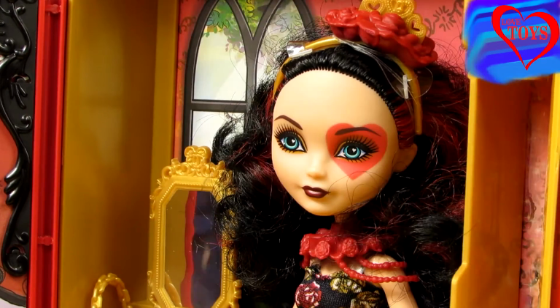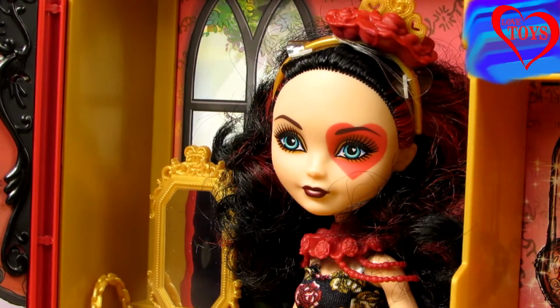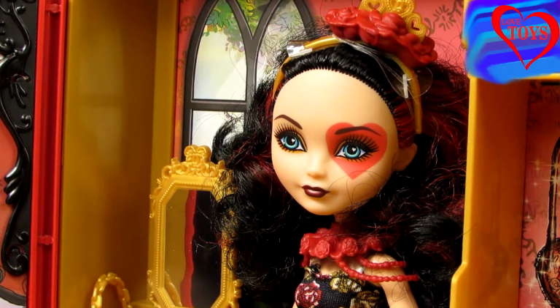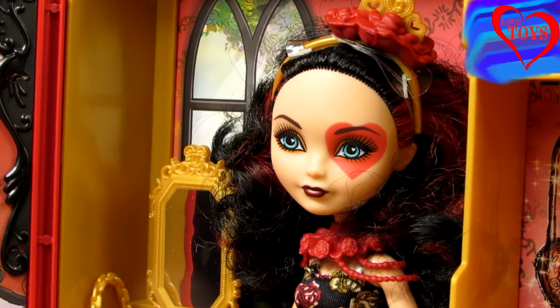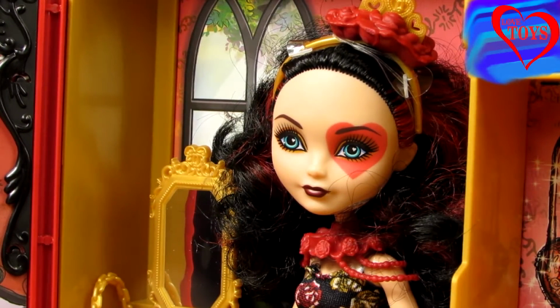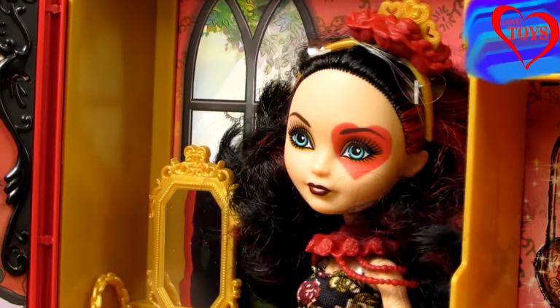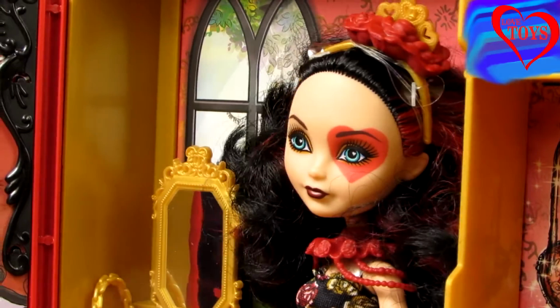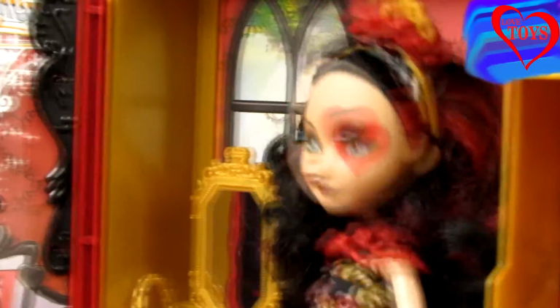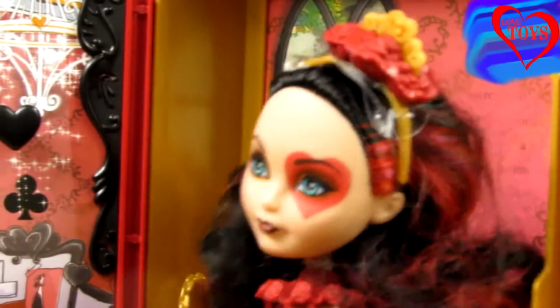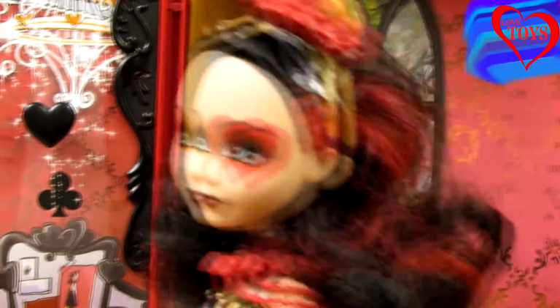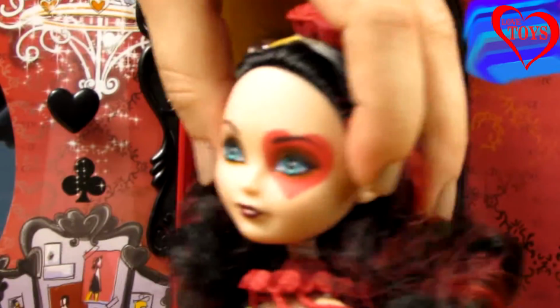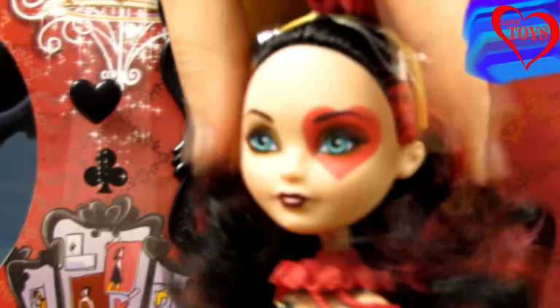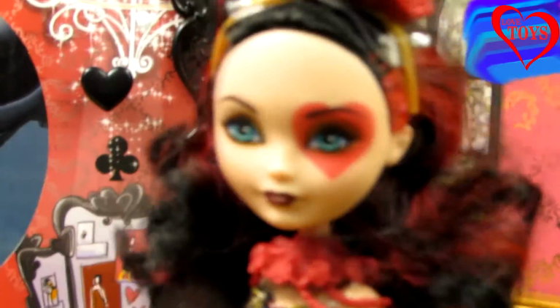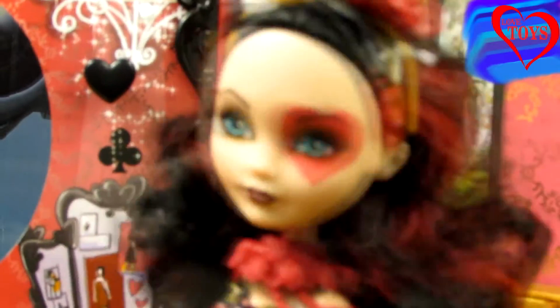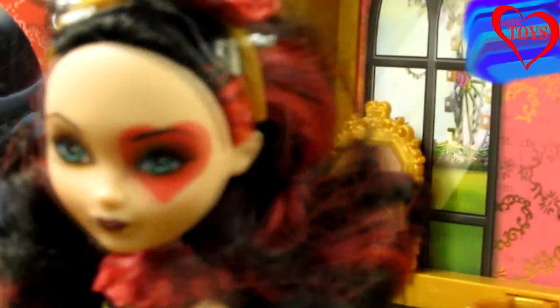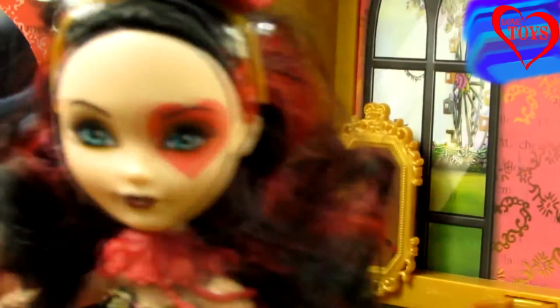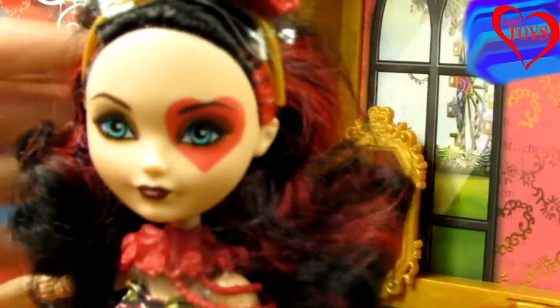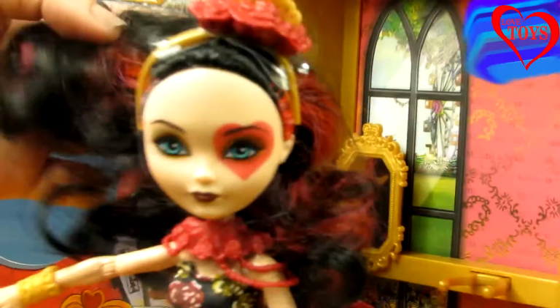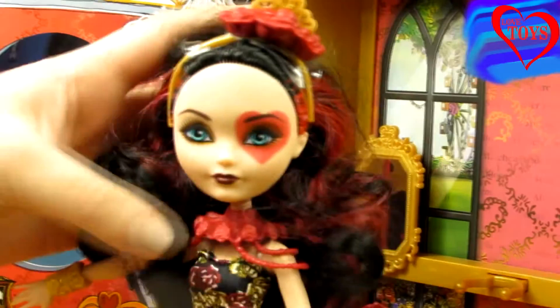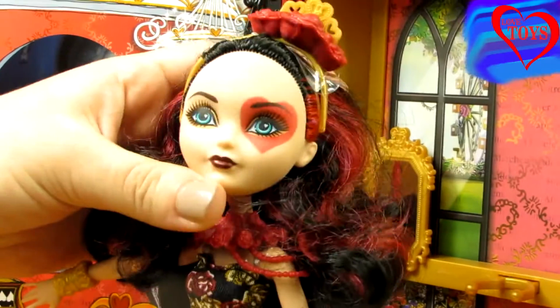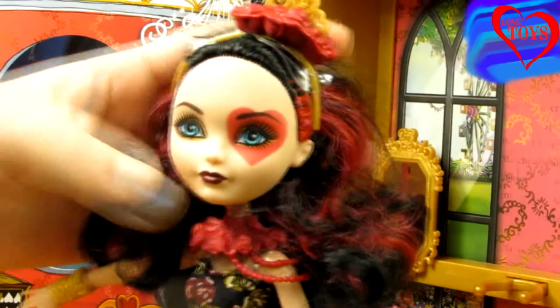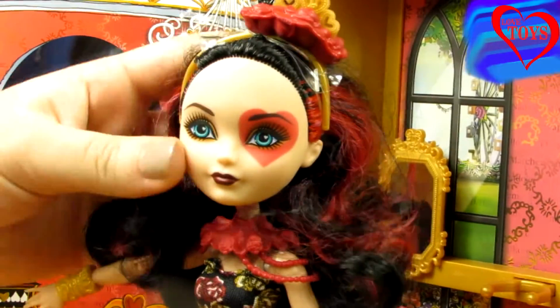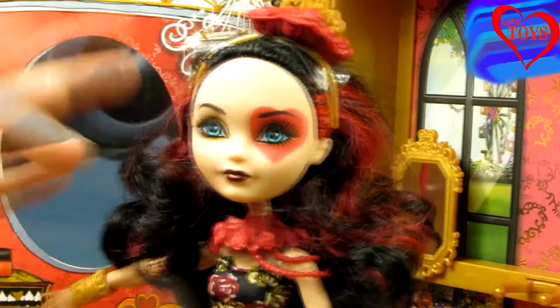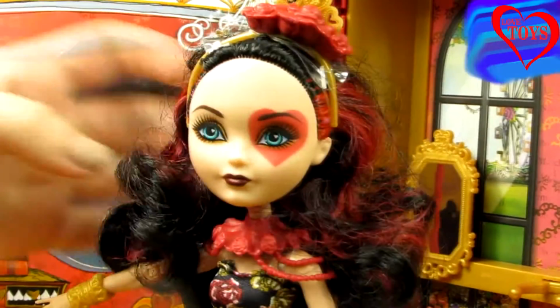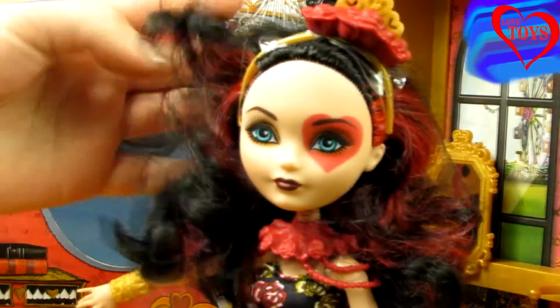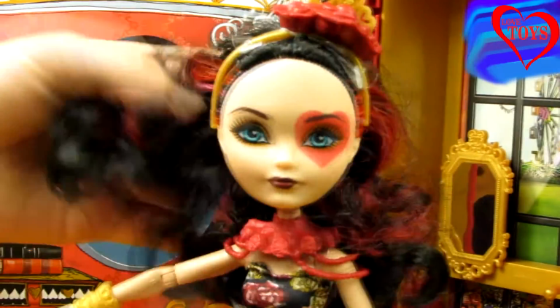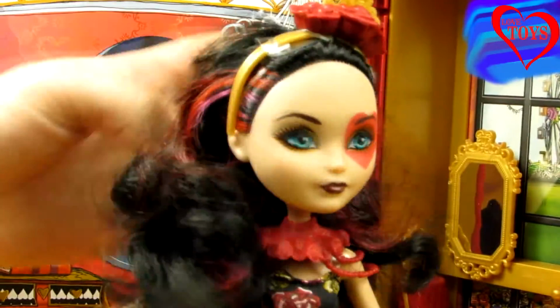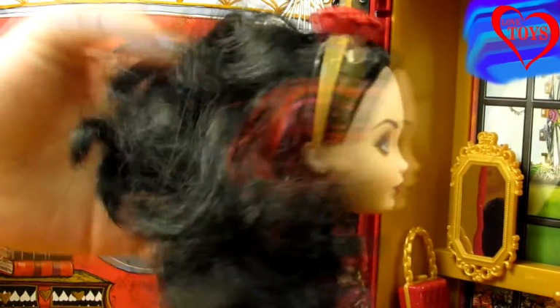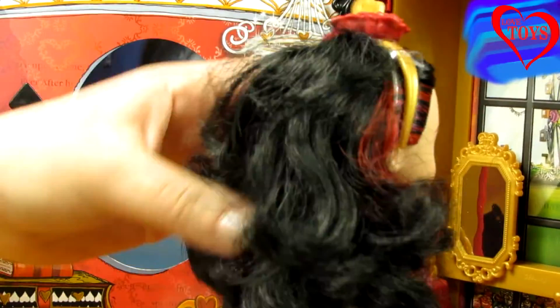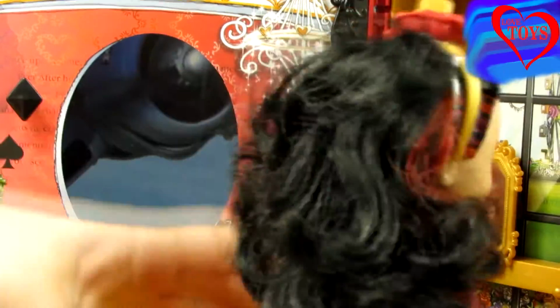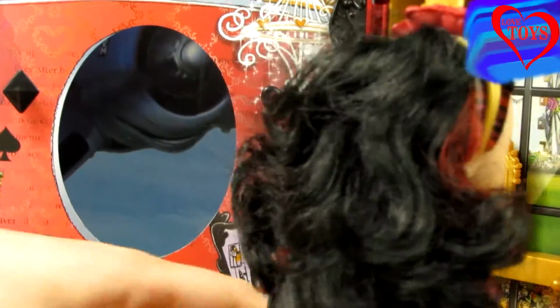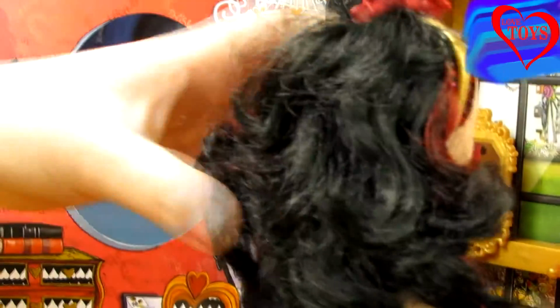Now let's see better our Lizzie Hearts. Taking her a little bit forward, we can see that she's quite tall, she has beautiful blue eyes, and also a lot of makeup. Here we can see her lovely hair.